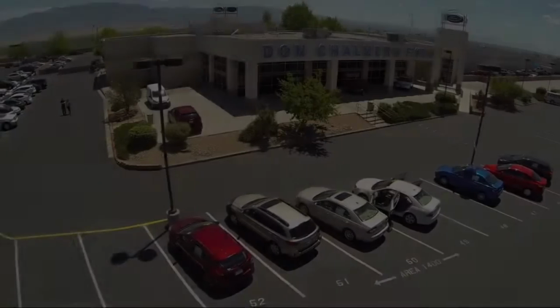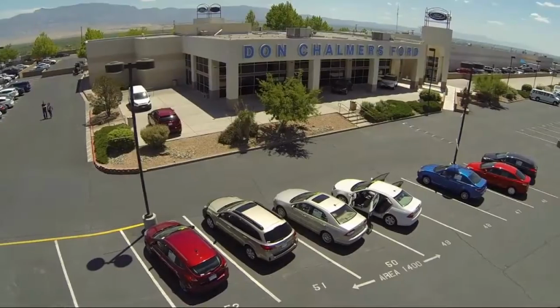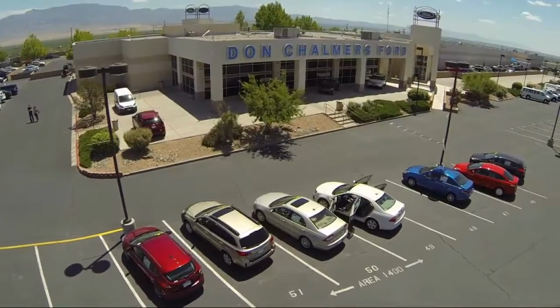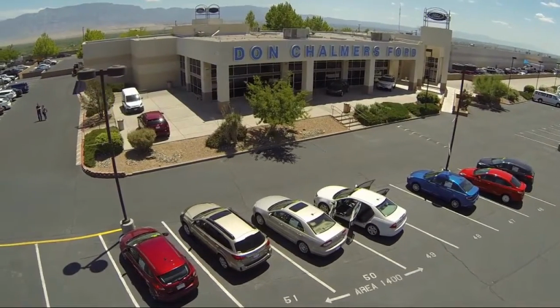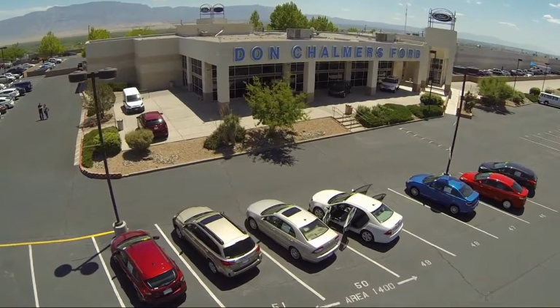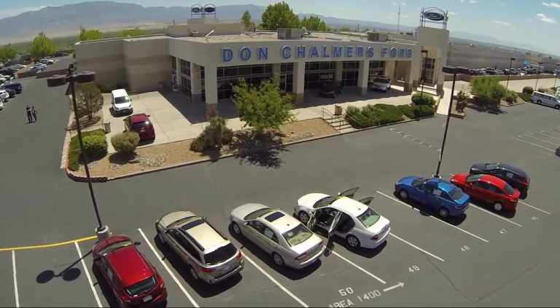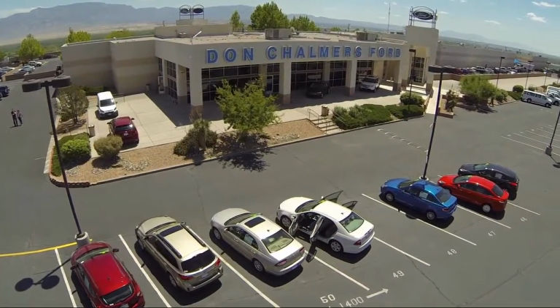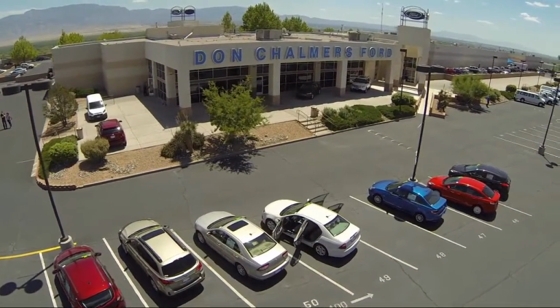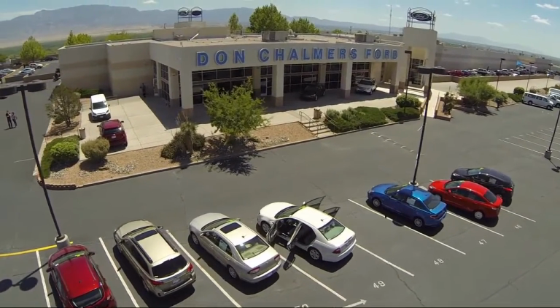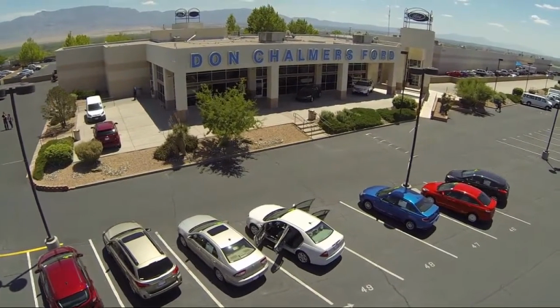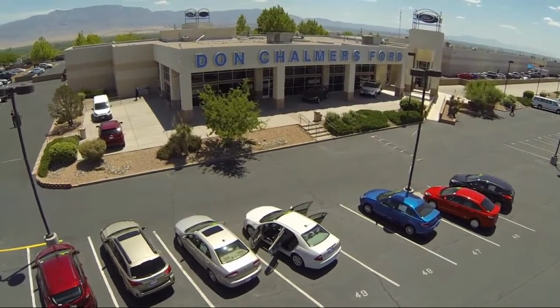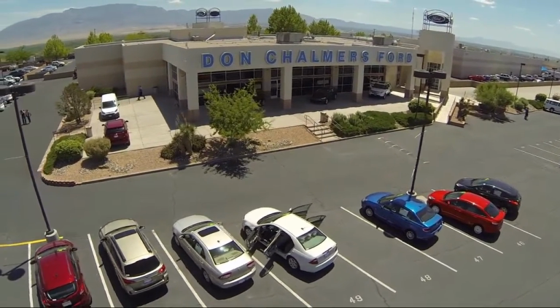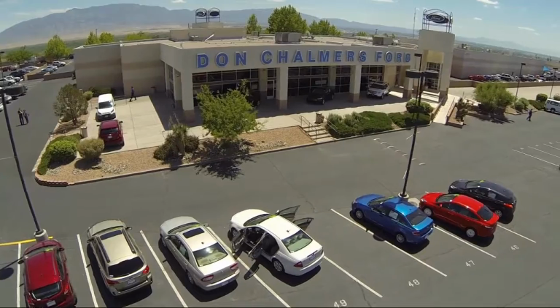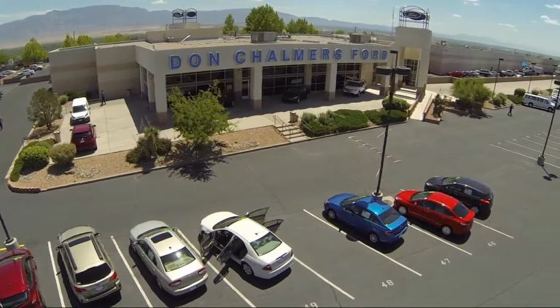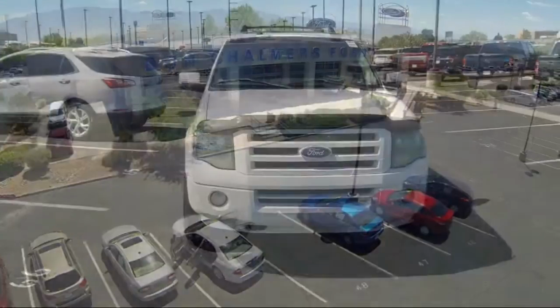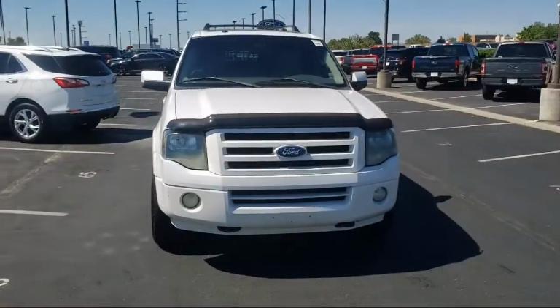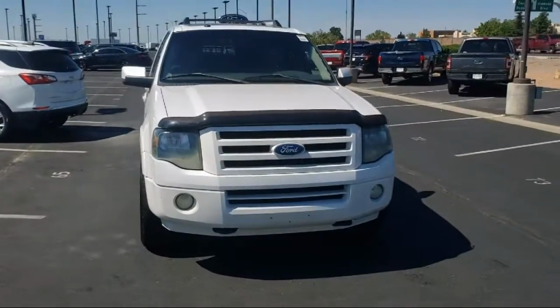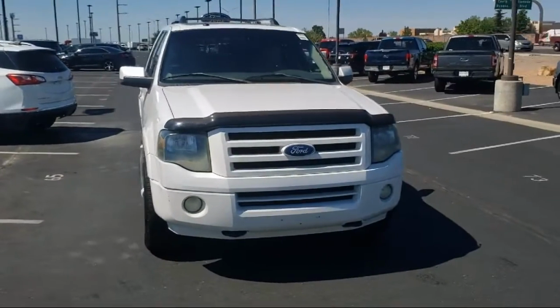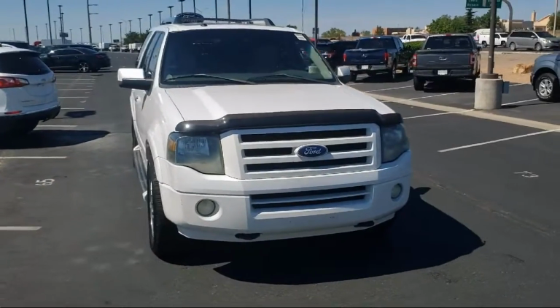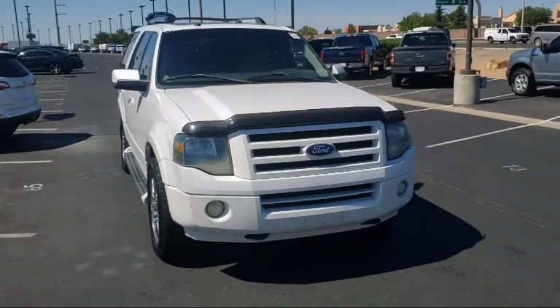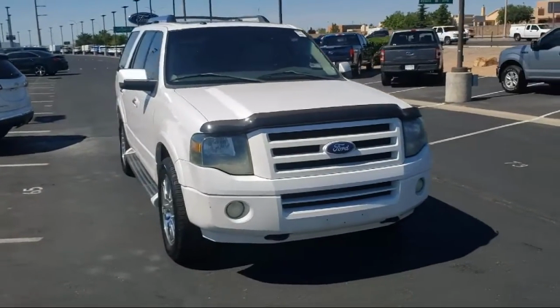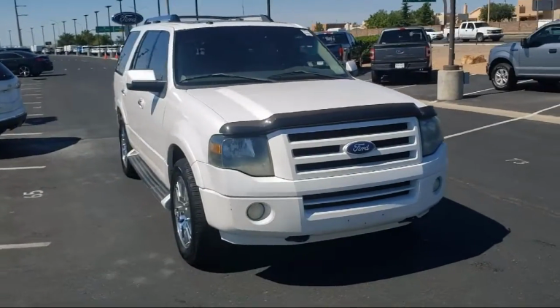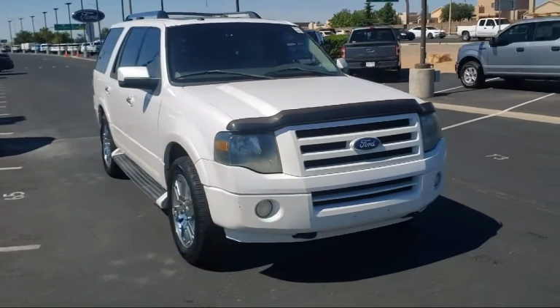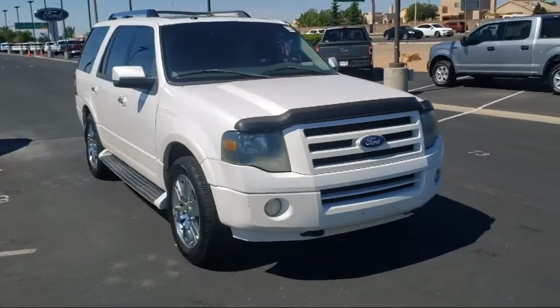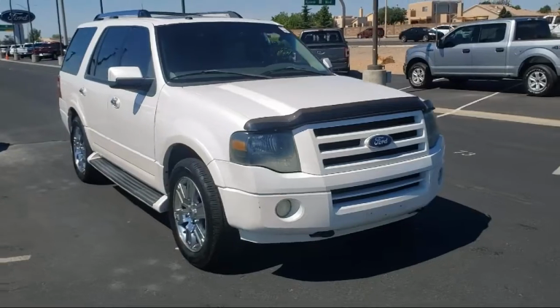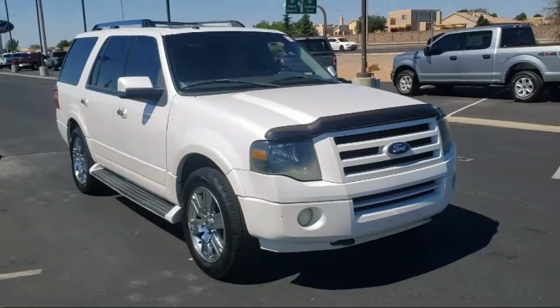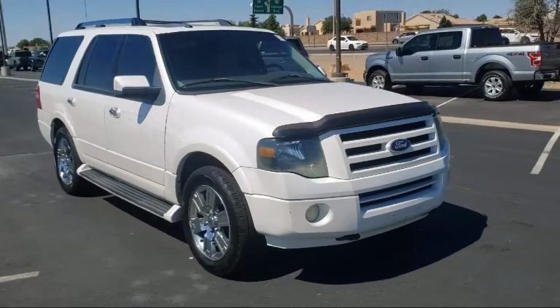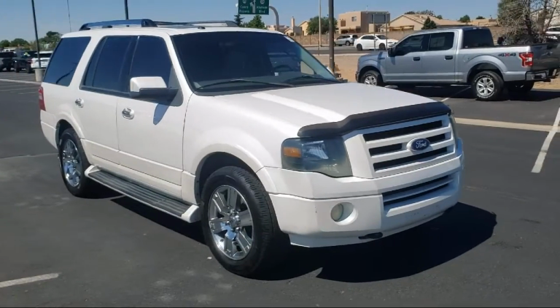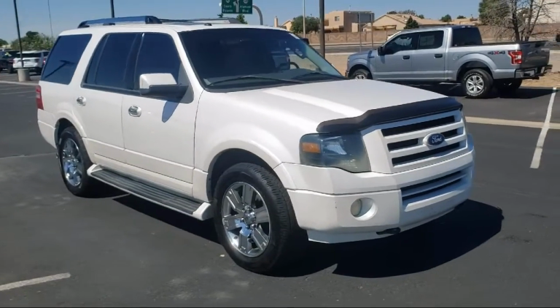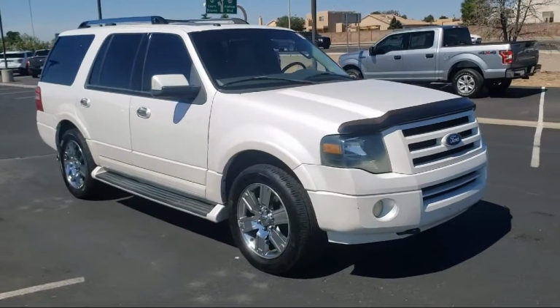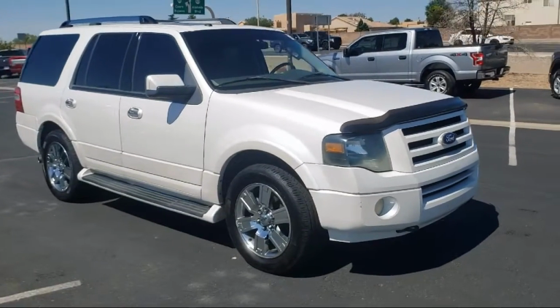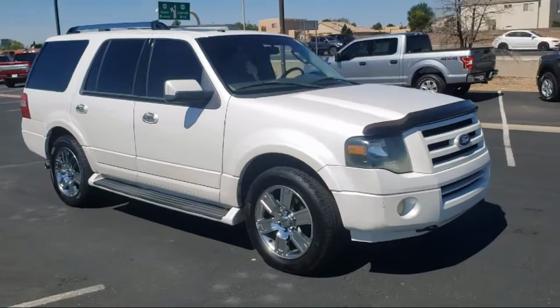Welcome to Don Chalmers Ford, and here's a look at another one of our vehicles from our great selection. It comes equipped with navigation, ventilated front seats, third-row seating, roof rack, and moonroof.